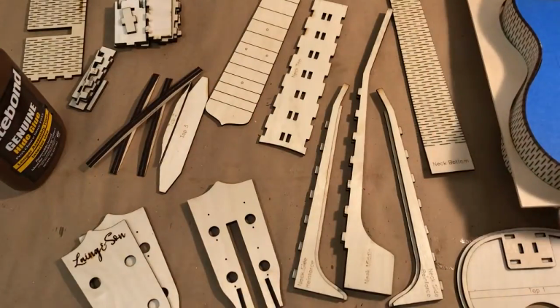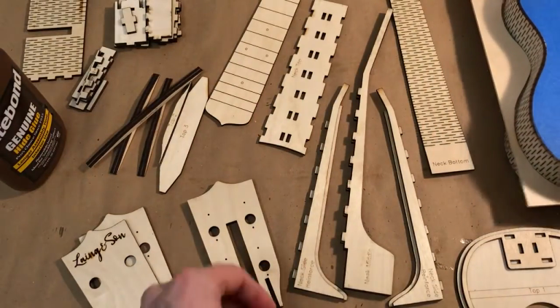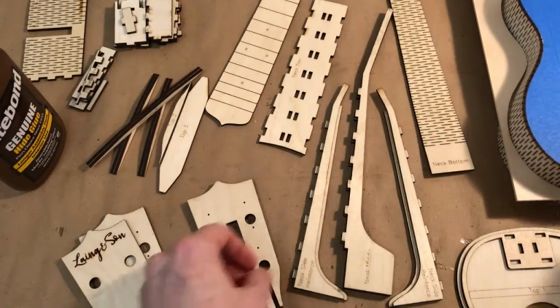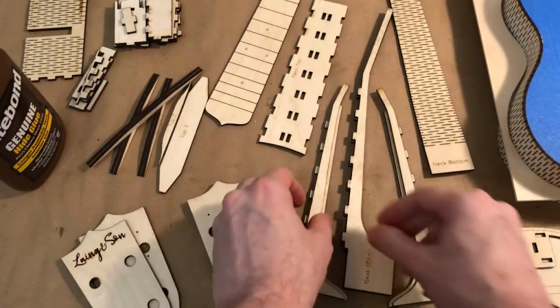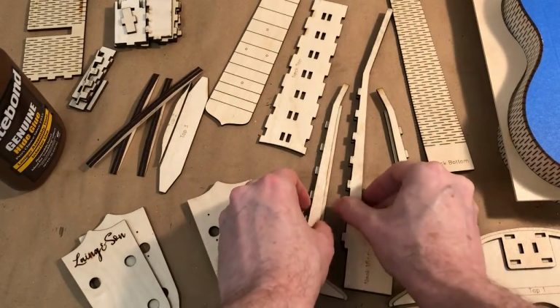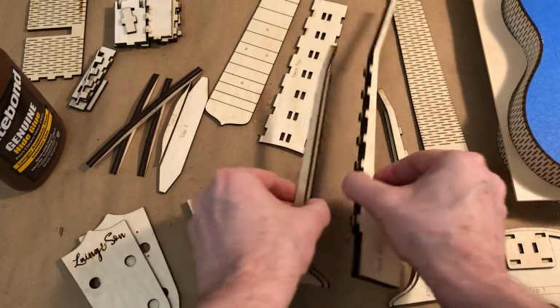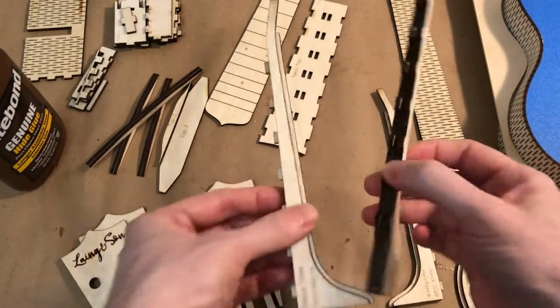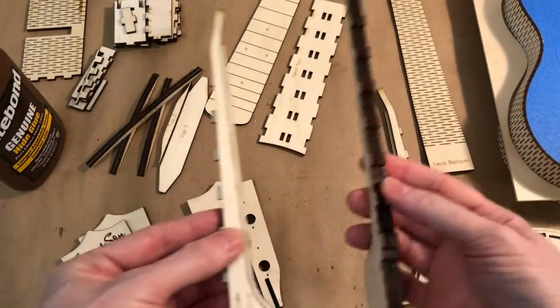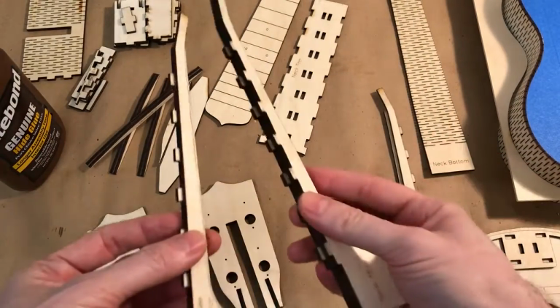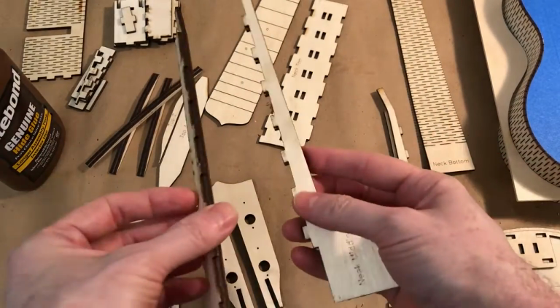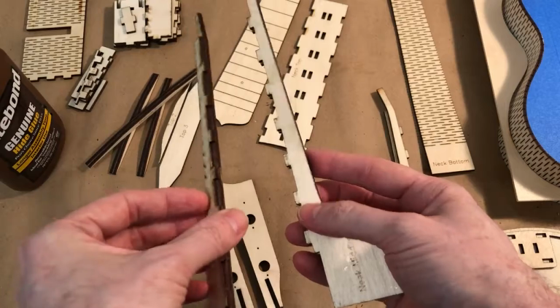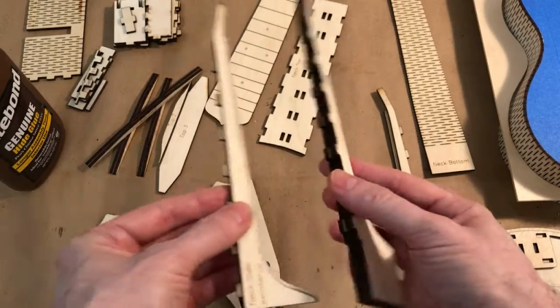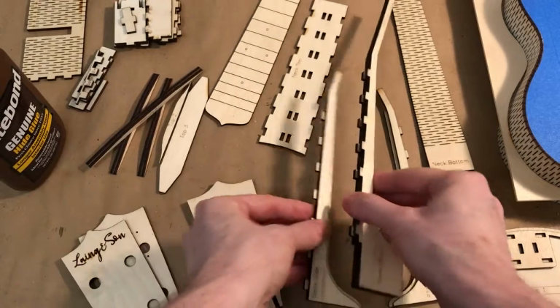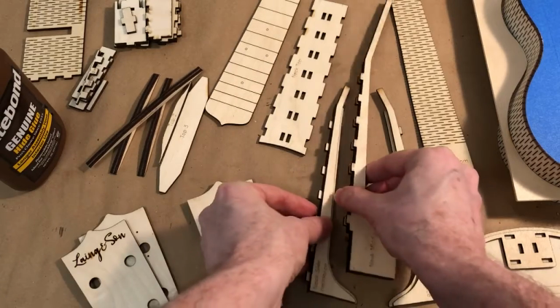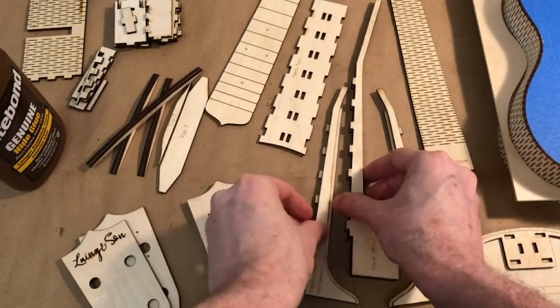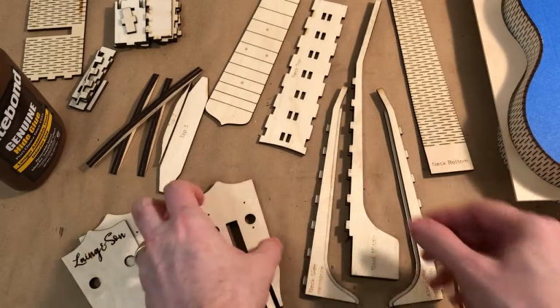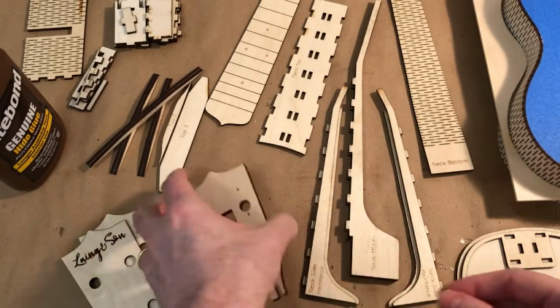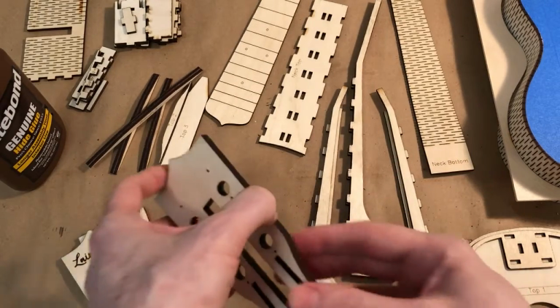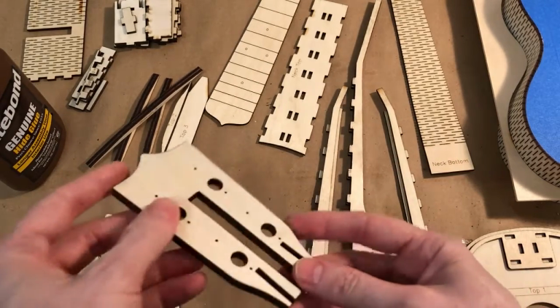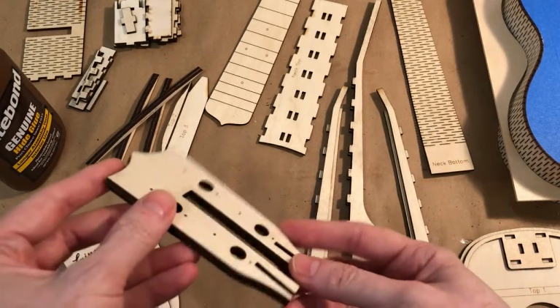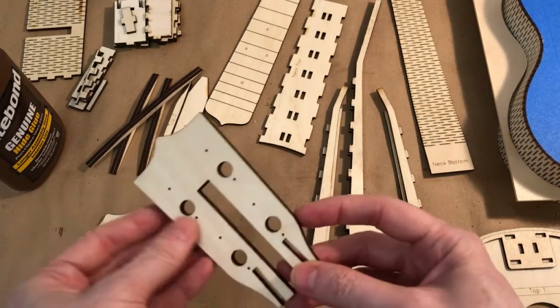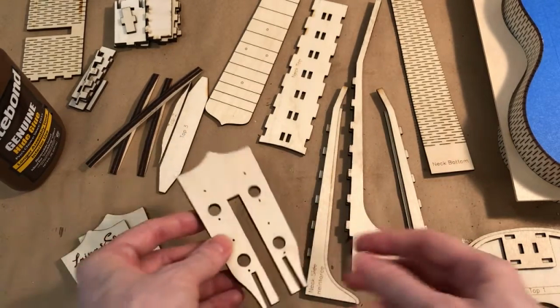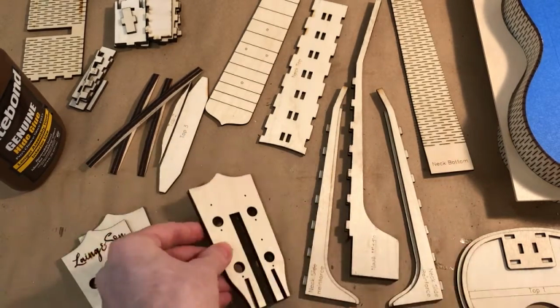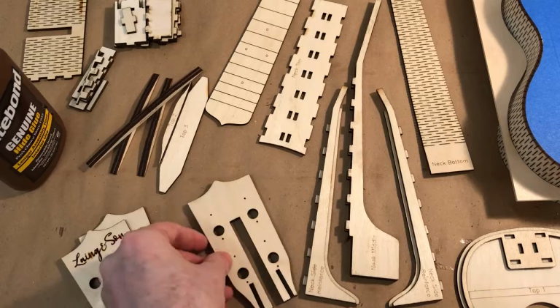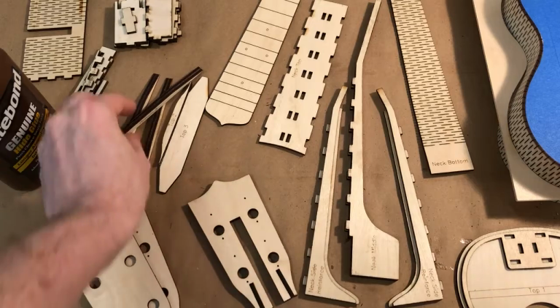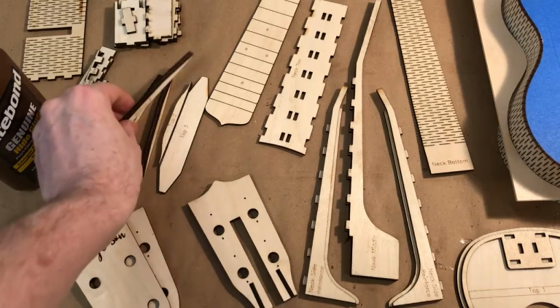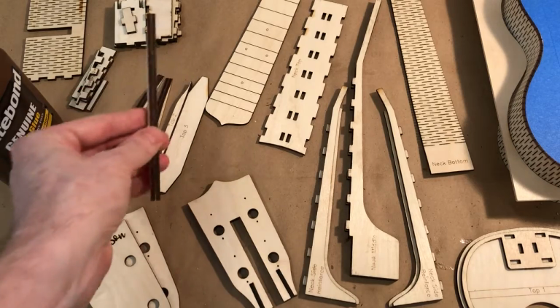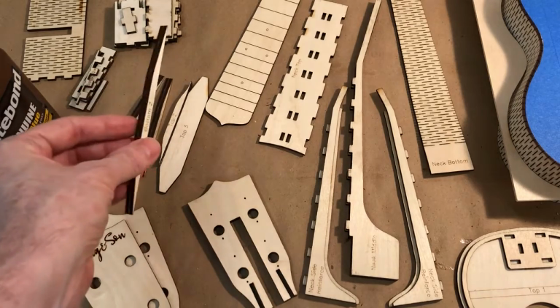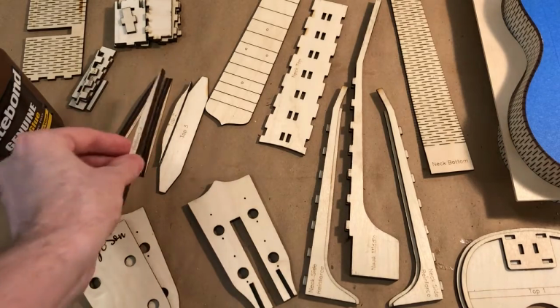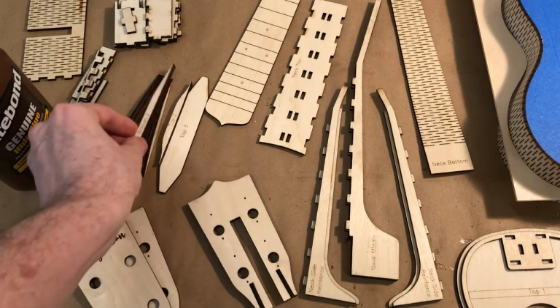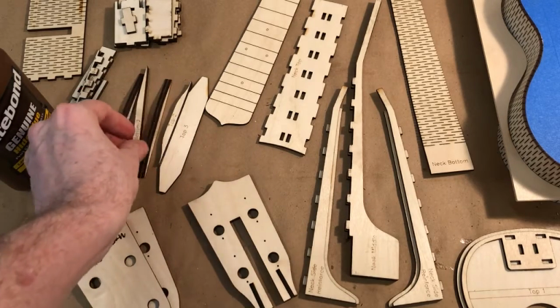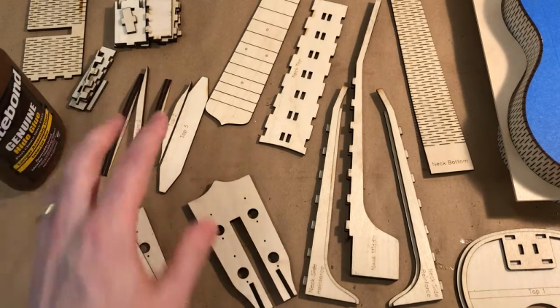In step two, we started to glue together all the interior parts, like these pieces that will make up the neck of the ukulele. This piece will start making up the headstock, as well as the ribs for the body, which was glued up.